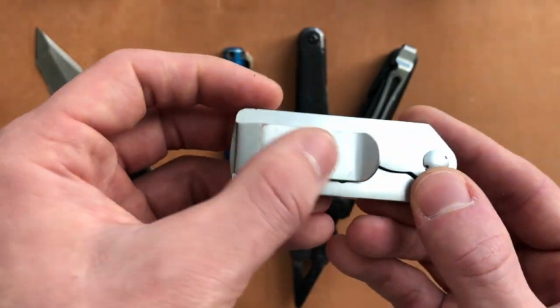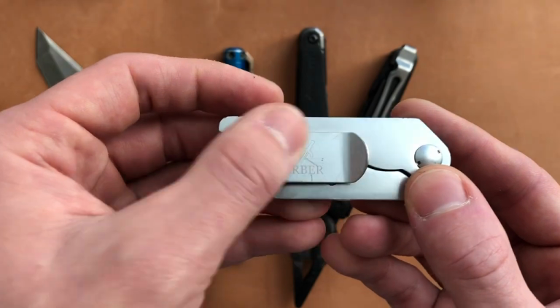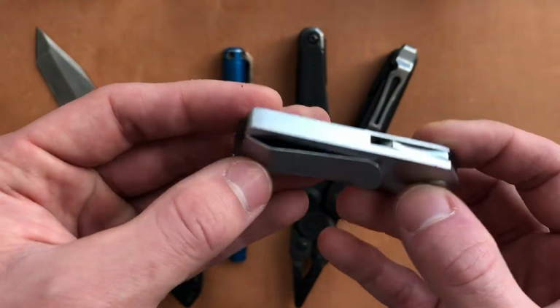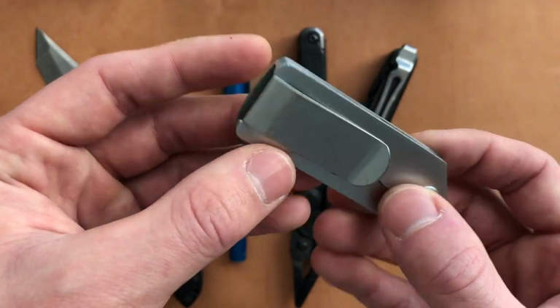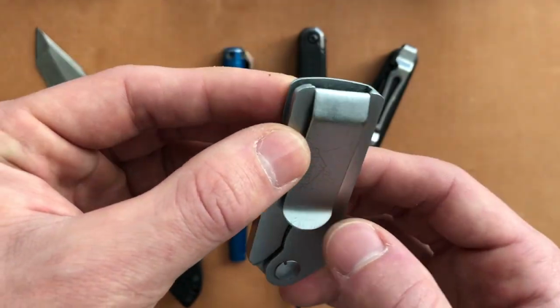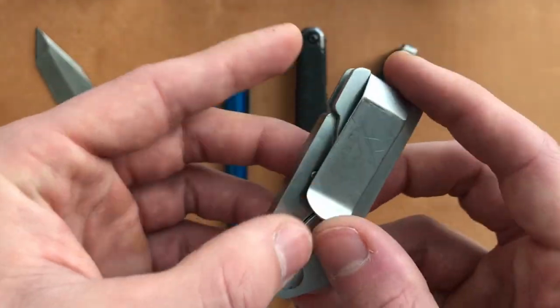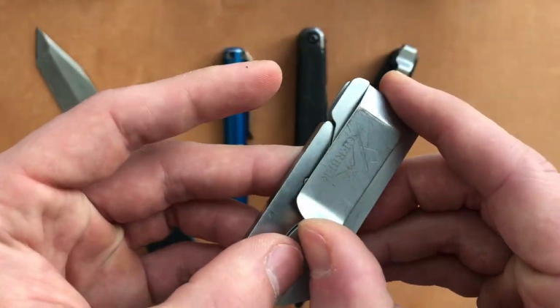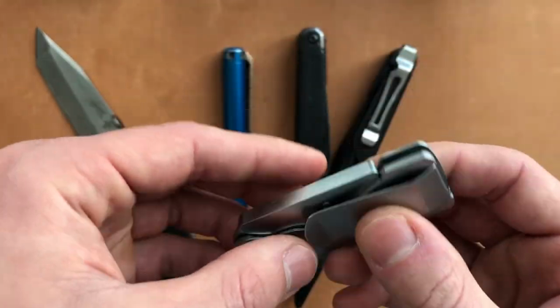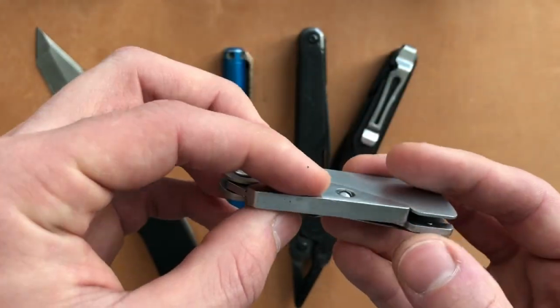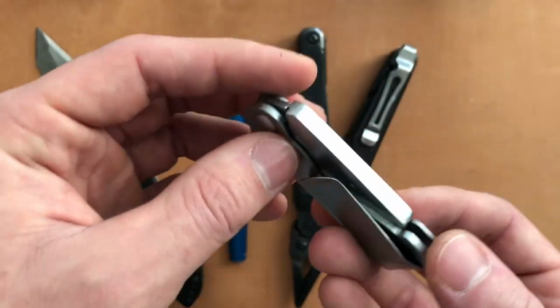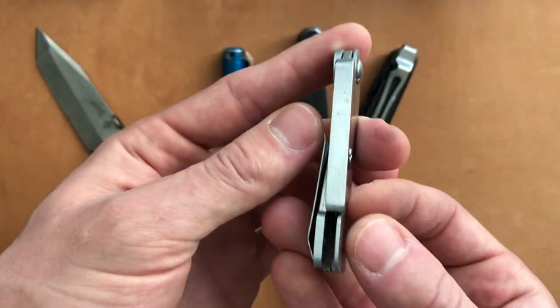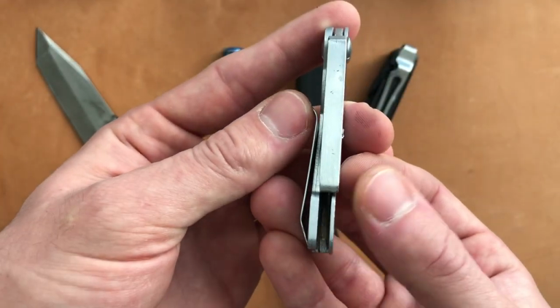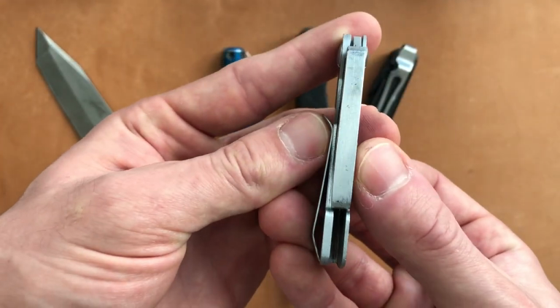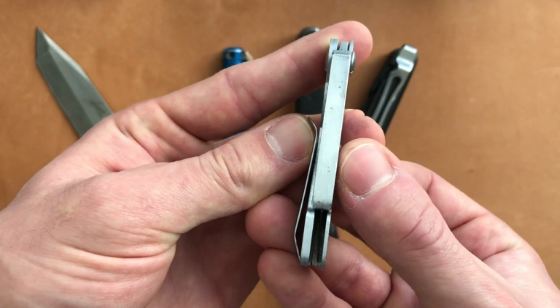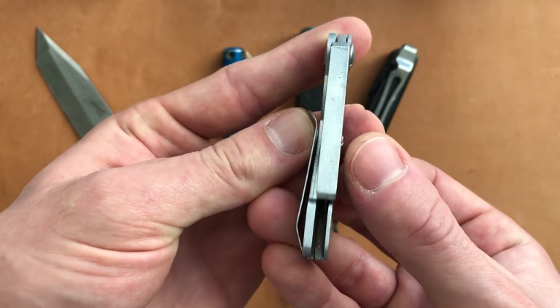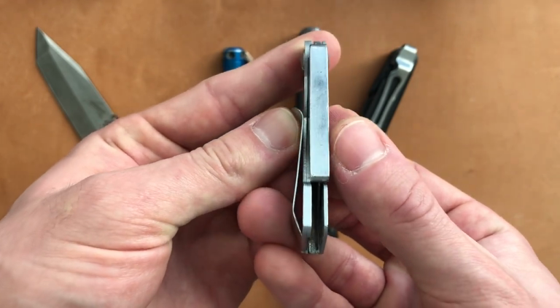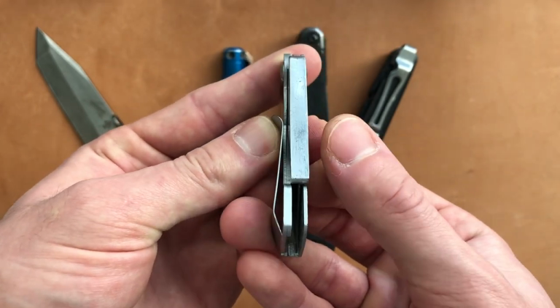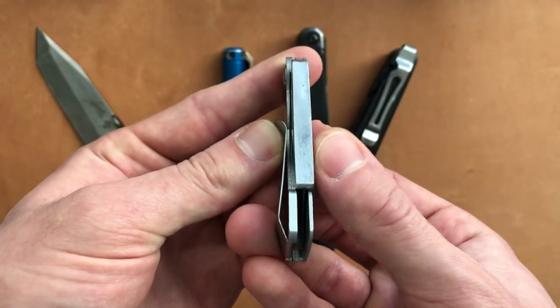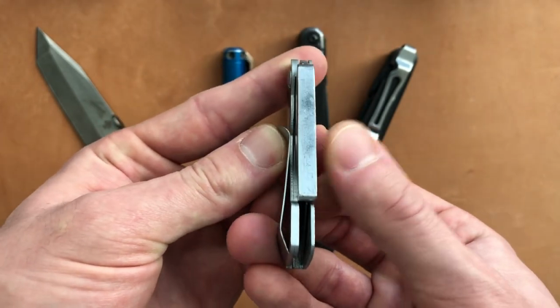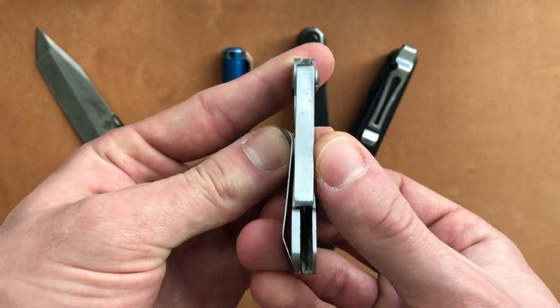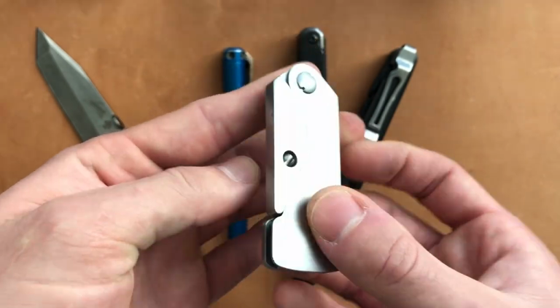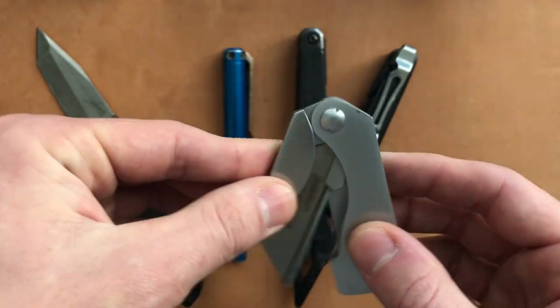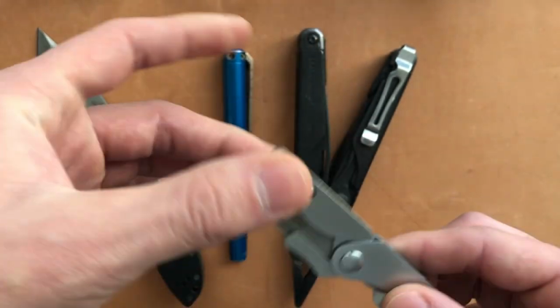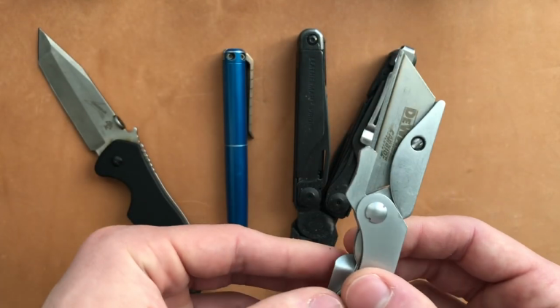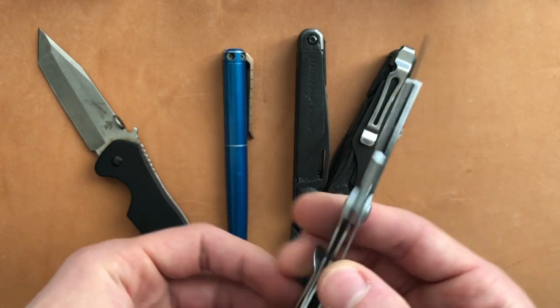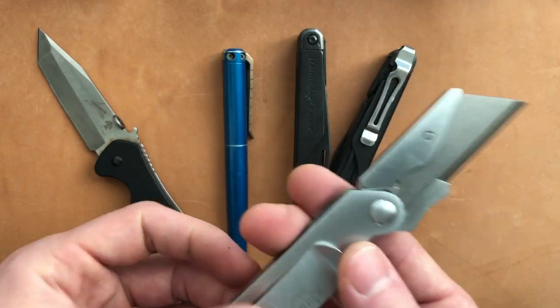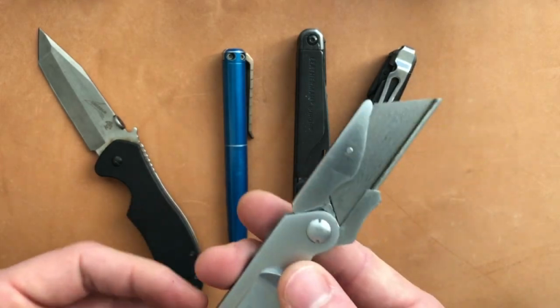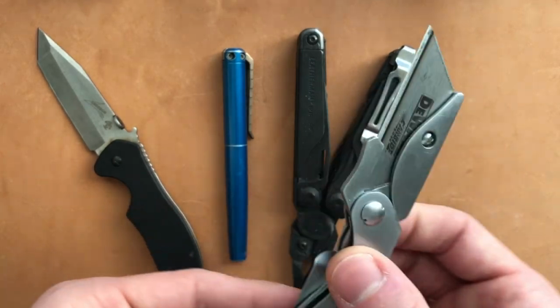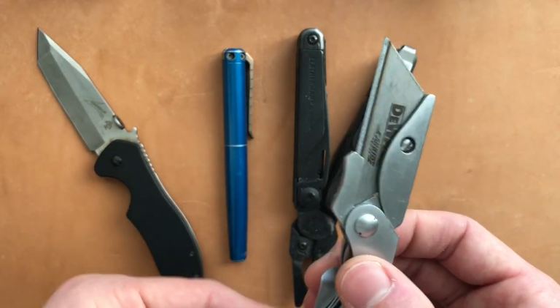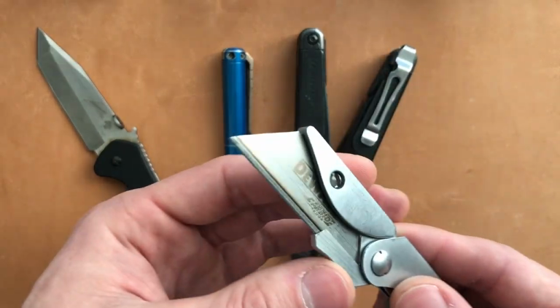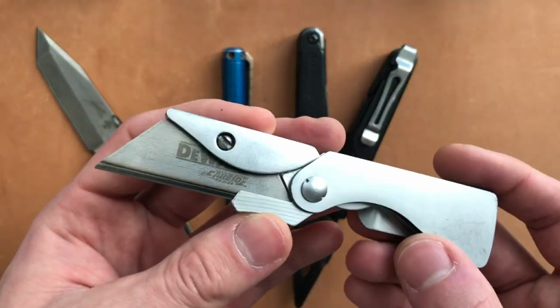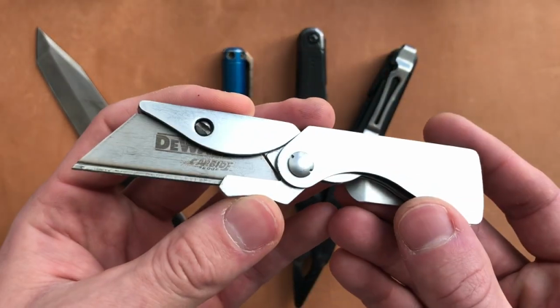Here's that wear on the pocket clip — it's fairly deep carry. But honestly, I would recommend this to anybody: the Gerber EAB. There's even a smaller and lighter version of this now with some speed holes in there, so if you look it up online, that's what you might find.